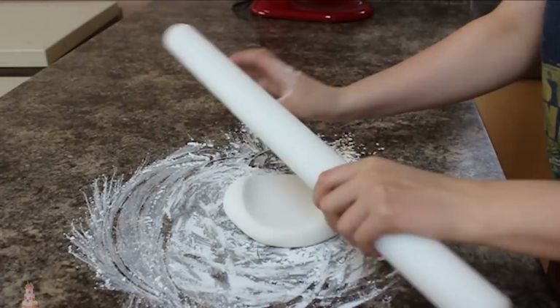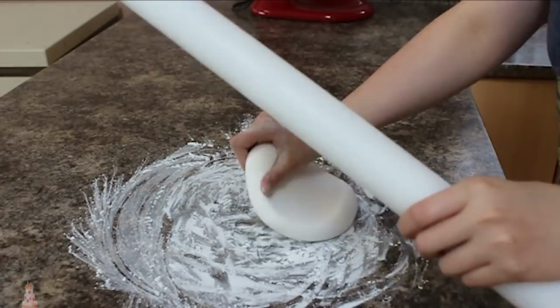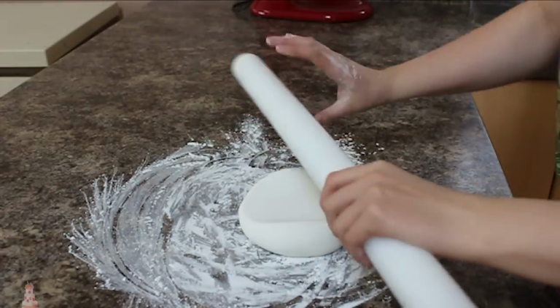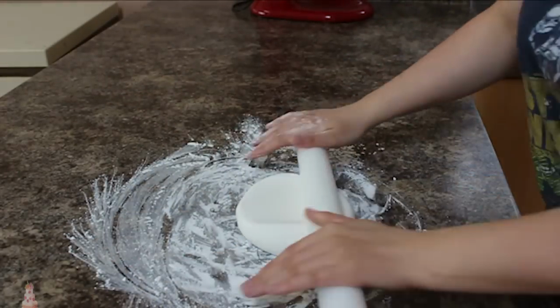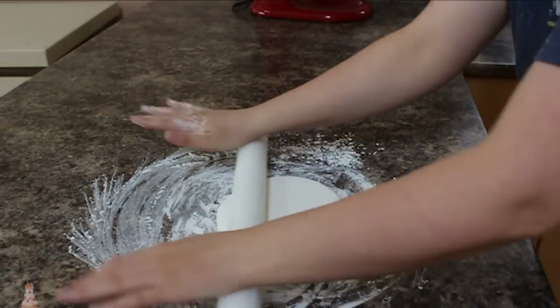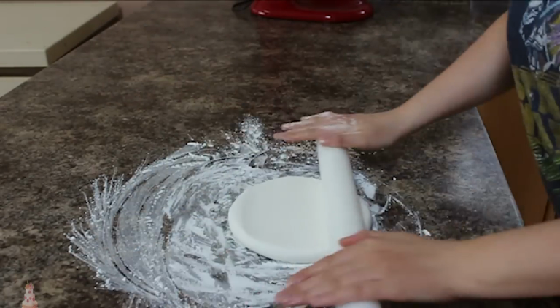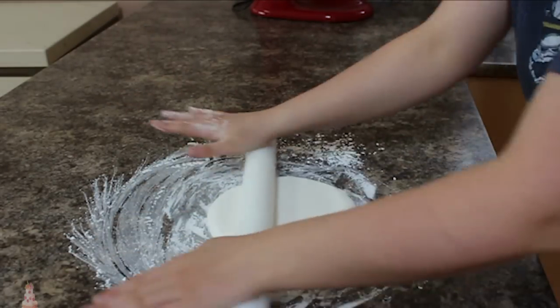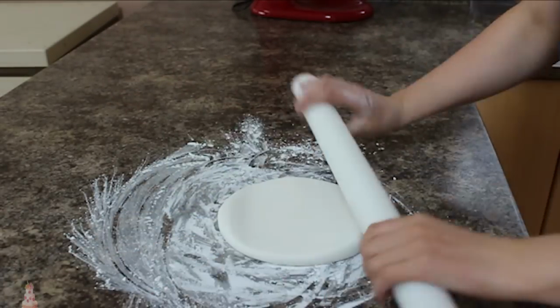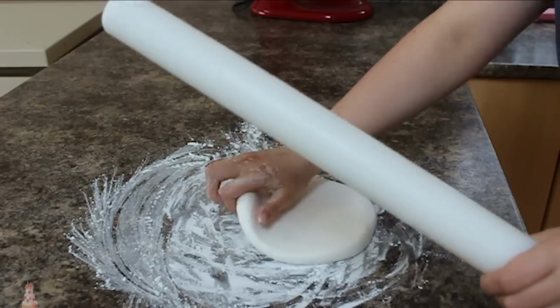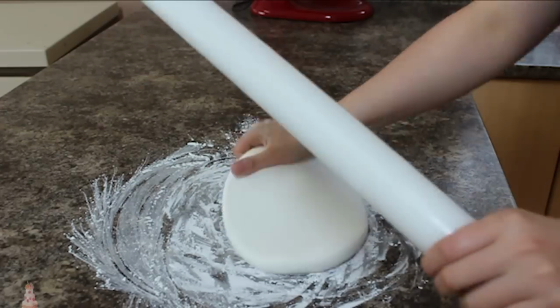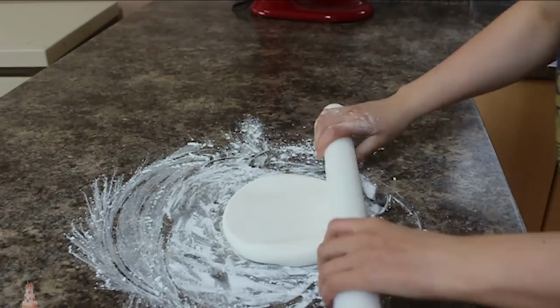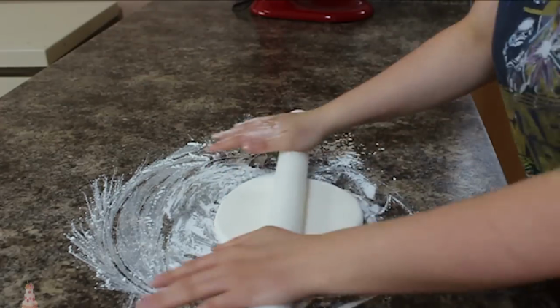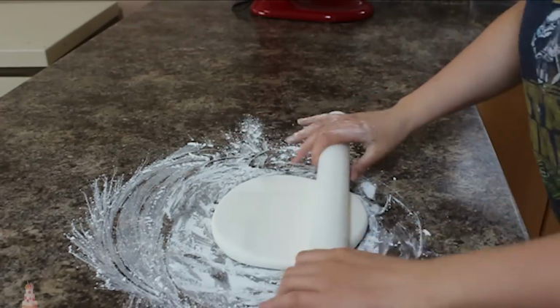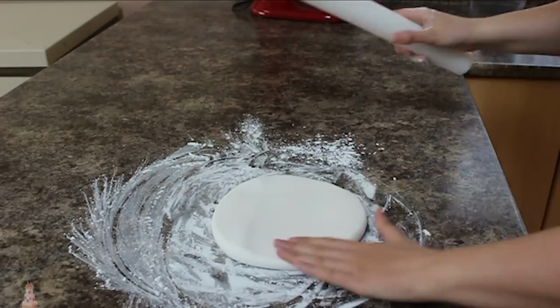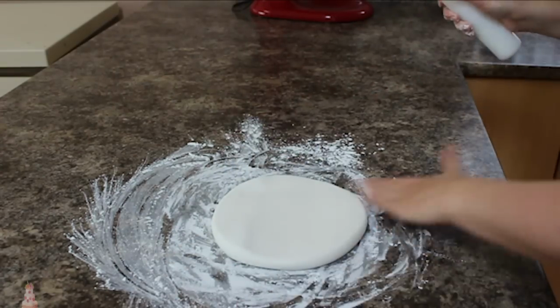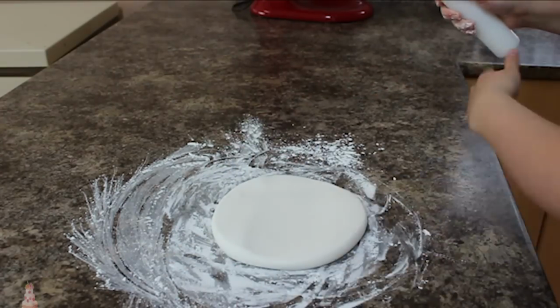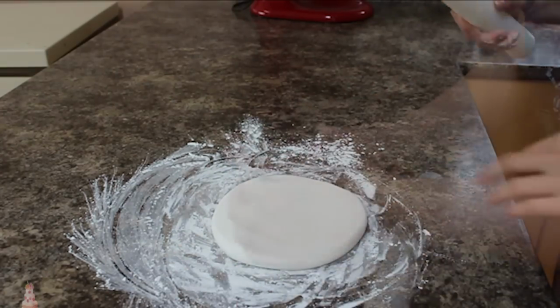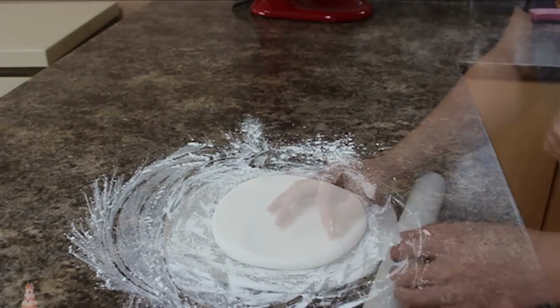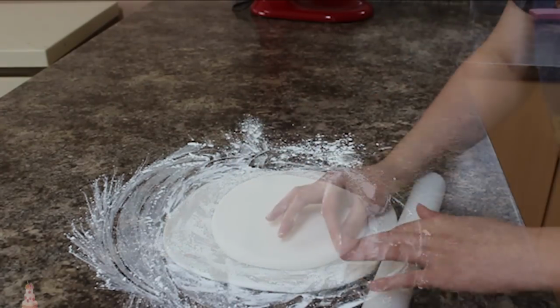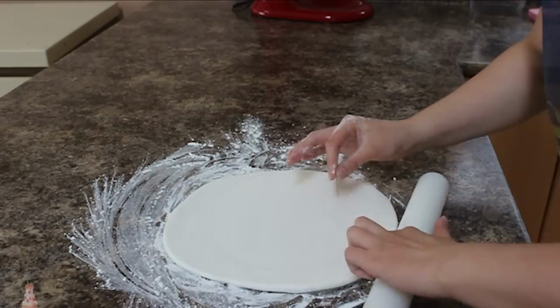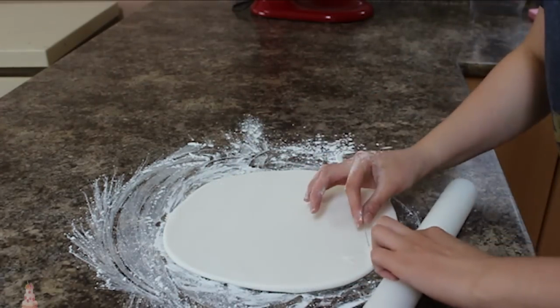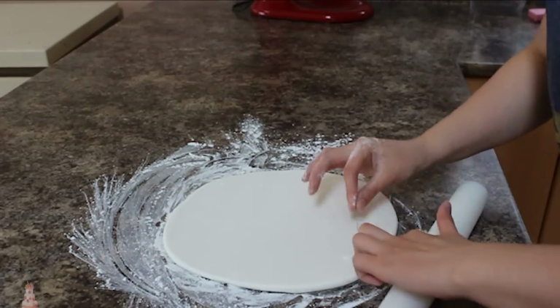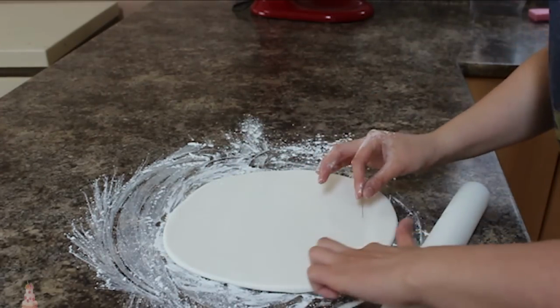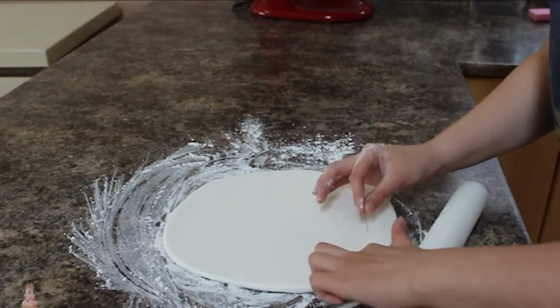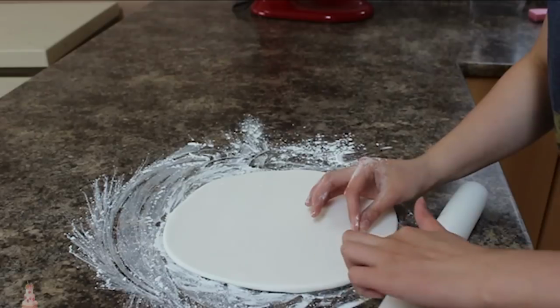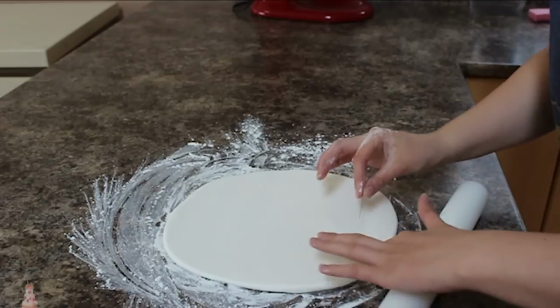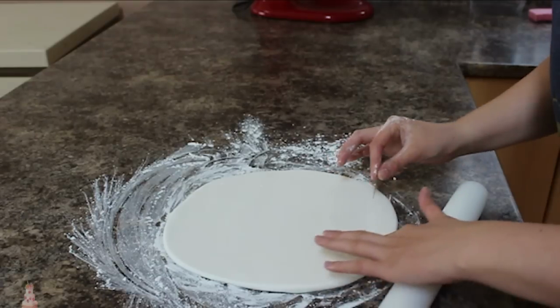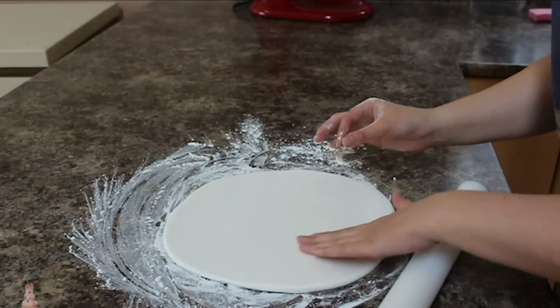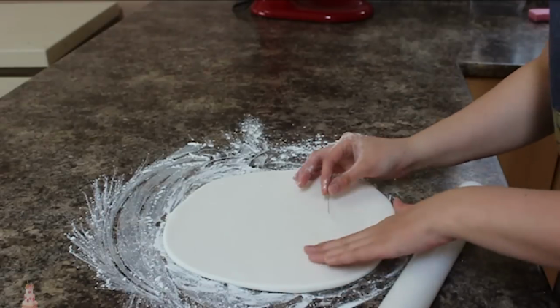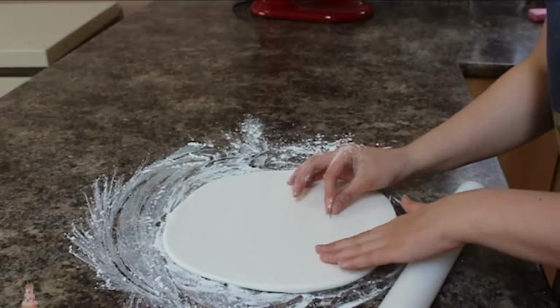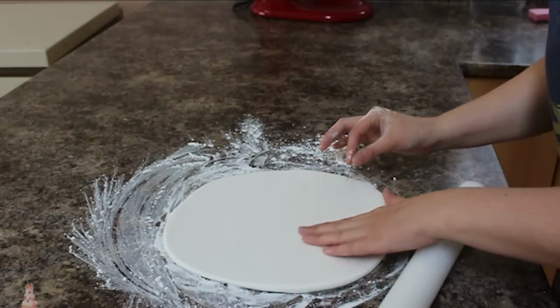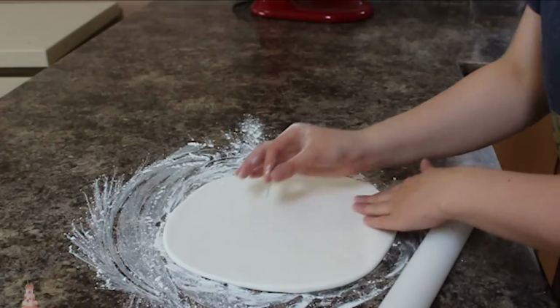You could really customize the colors to be anything you want, but I'm just going to go with a plain white shirt. So I'm rolling out some white fondant until it's about an eighth of an inch thick on my cornstarch surface.